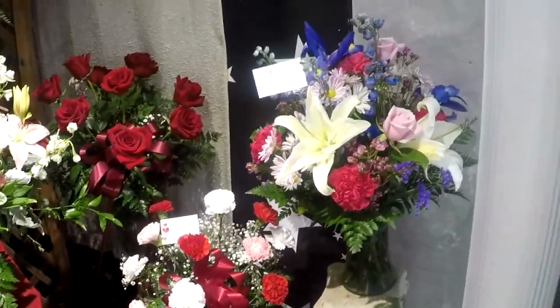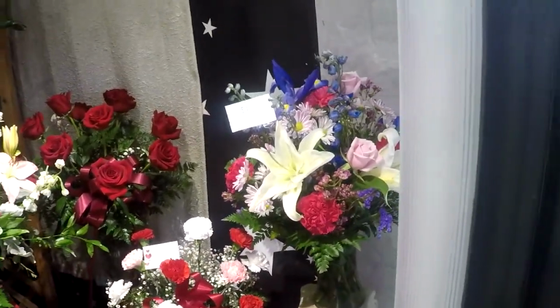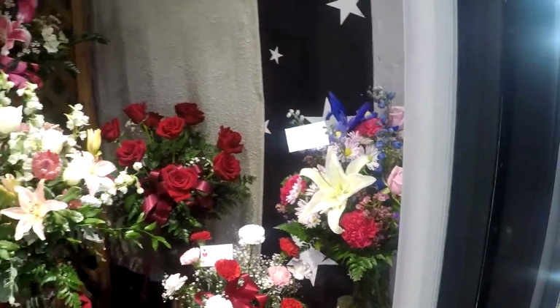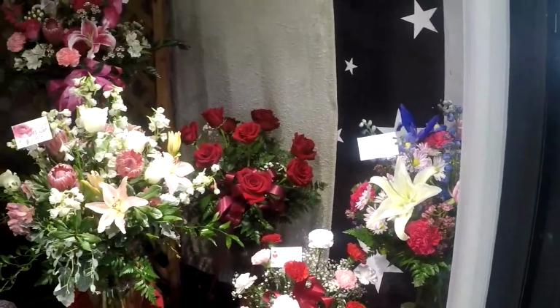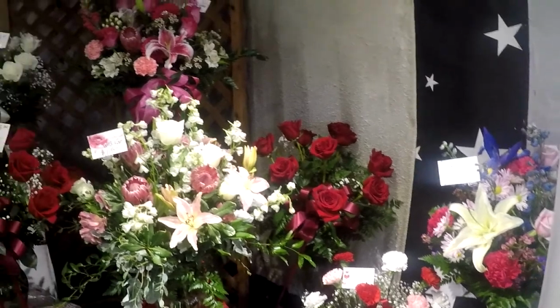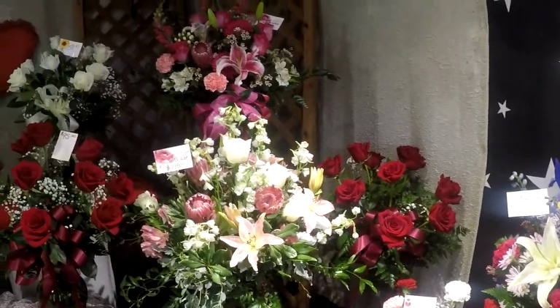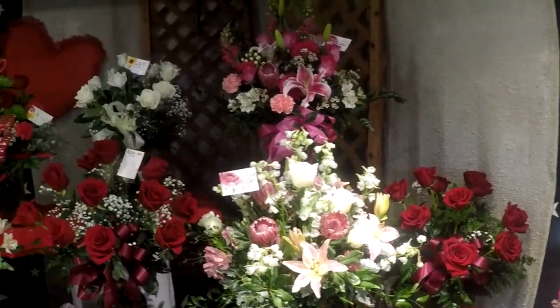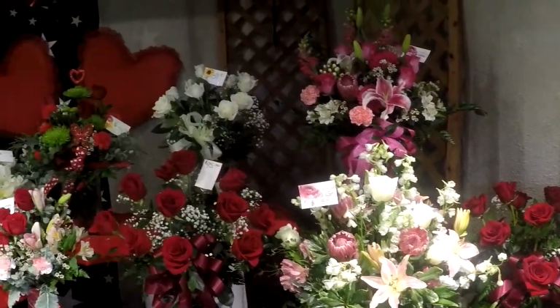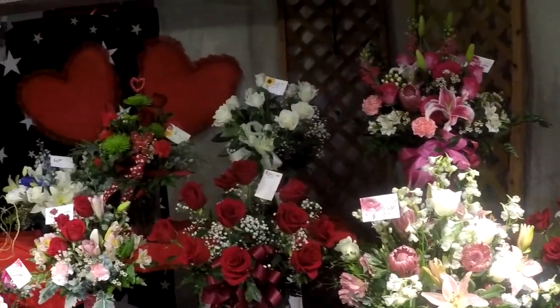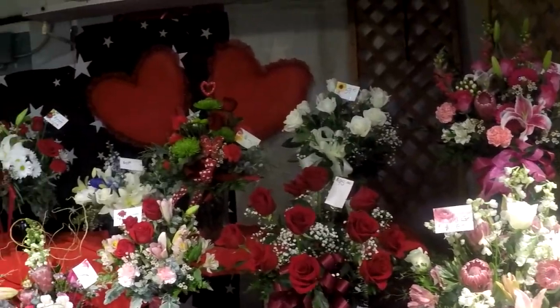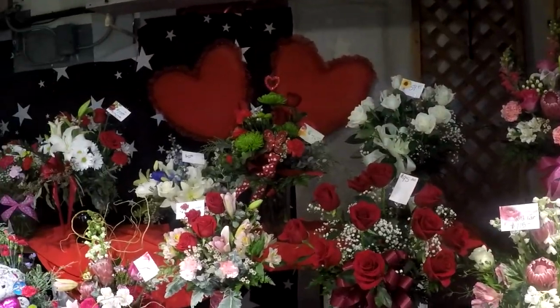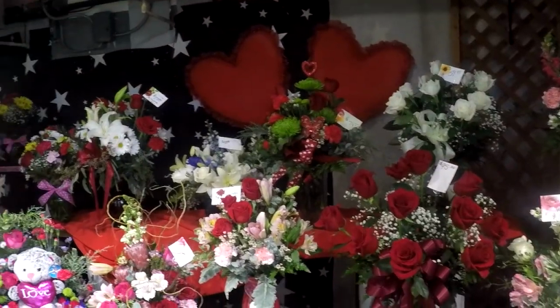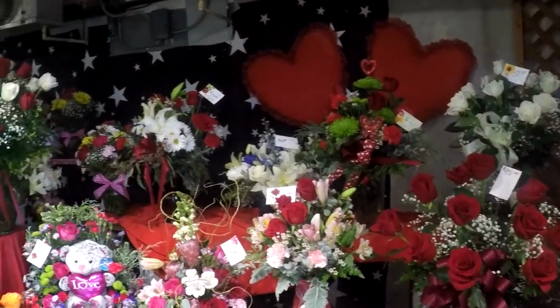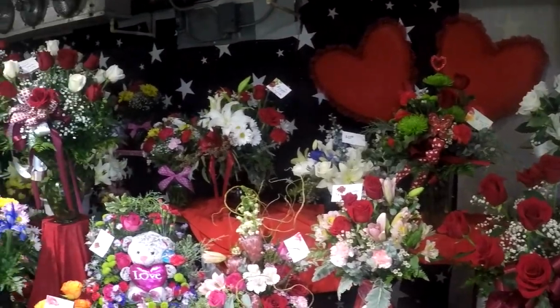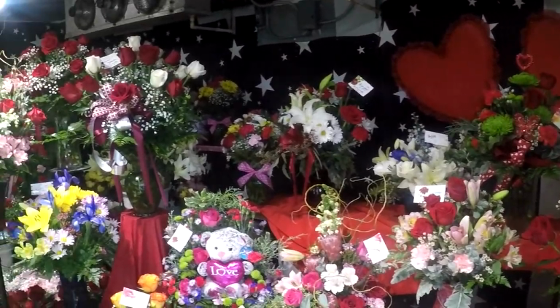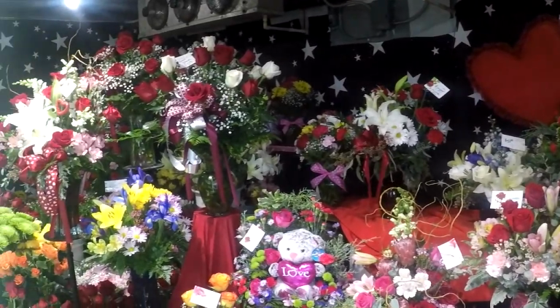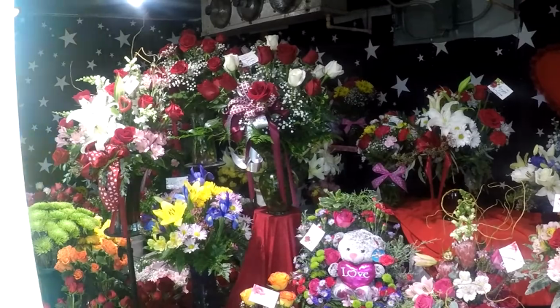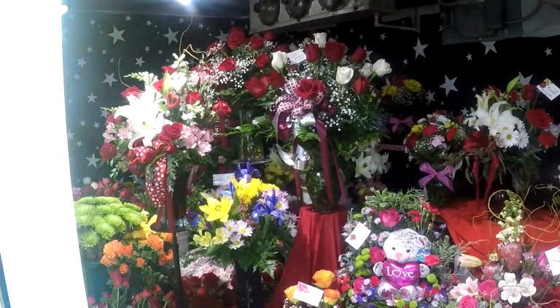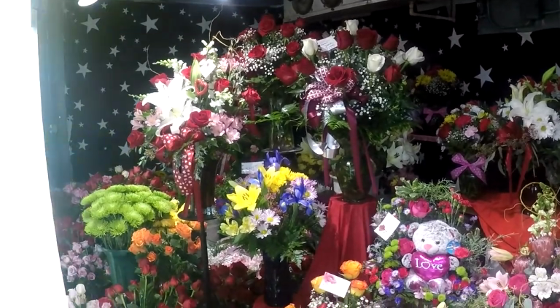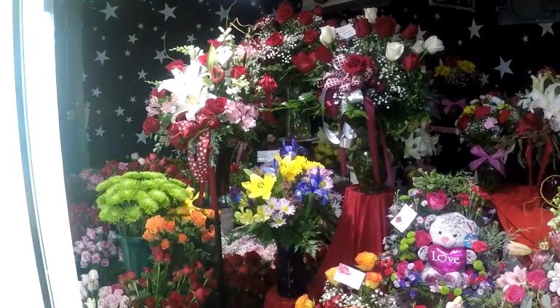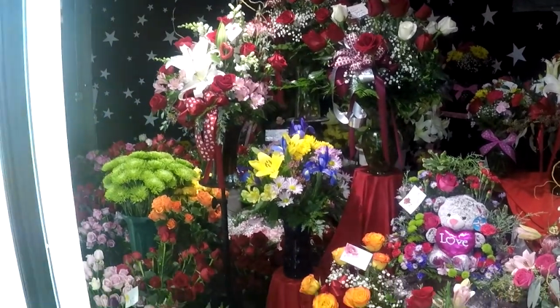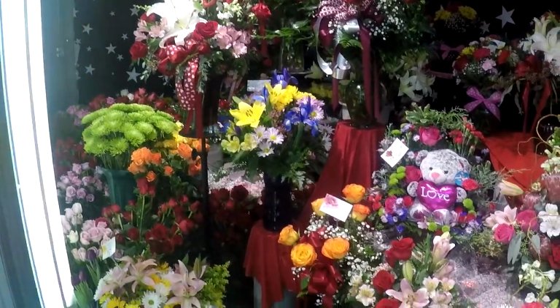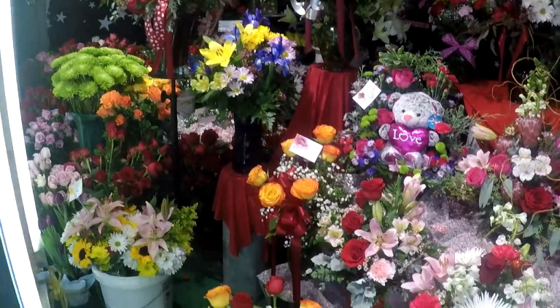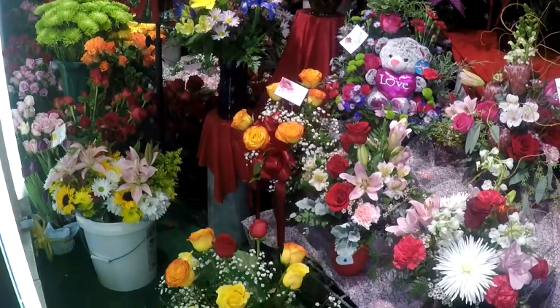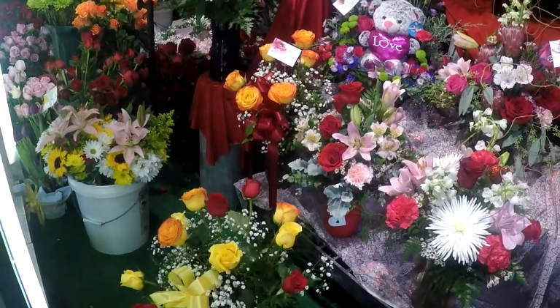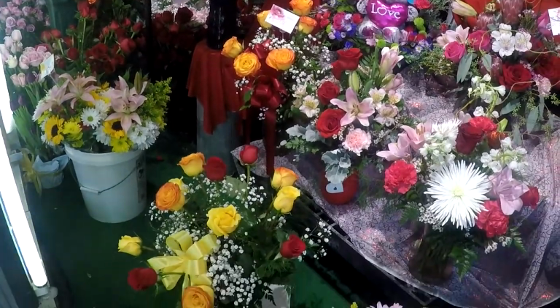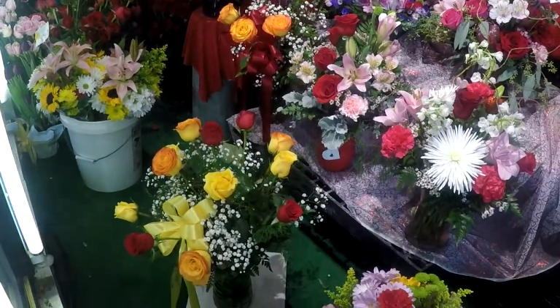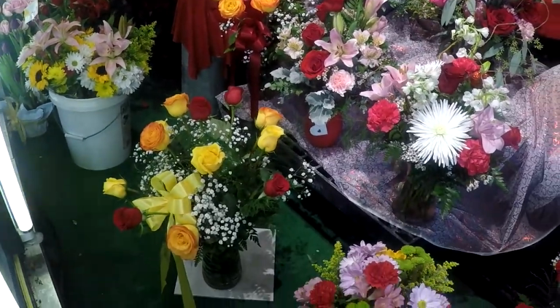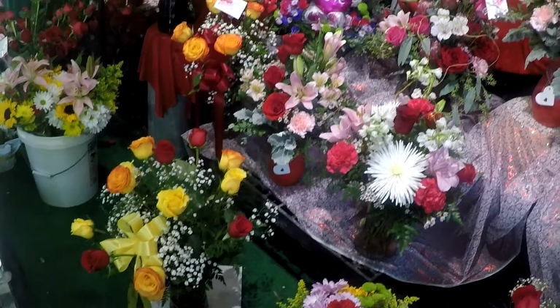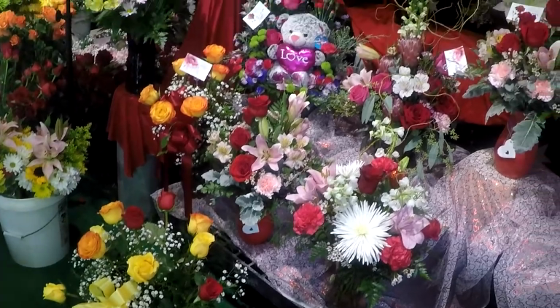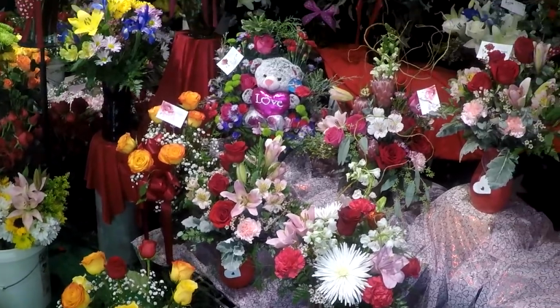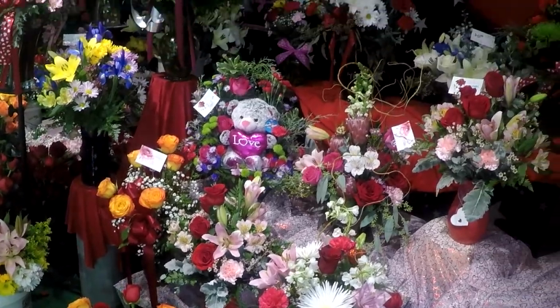If you're waiting until the last minute for Valentine's Day, you'll be able to come in on Sunday. They are going to be open on Valentine's Day. Give that special someone a special gift.